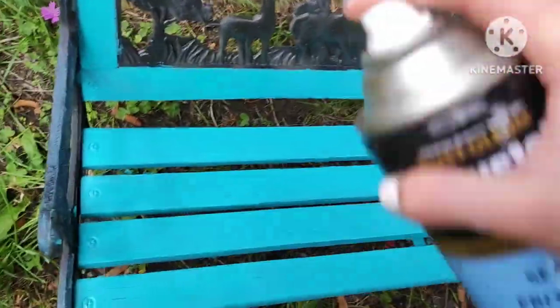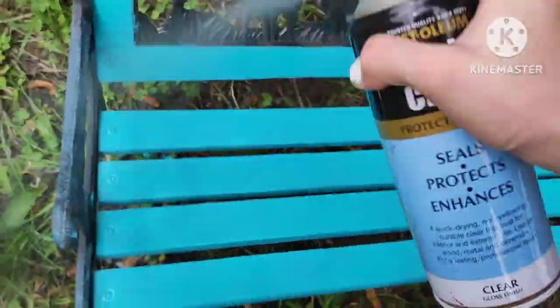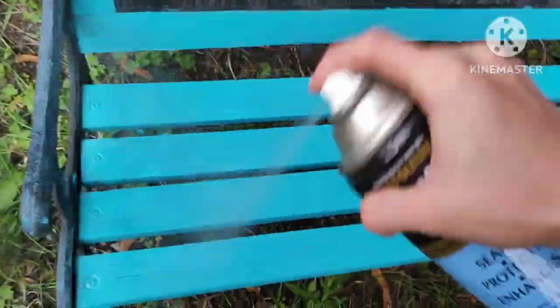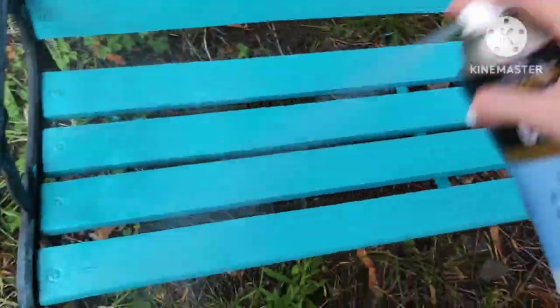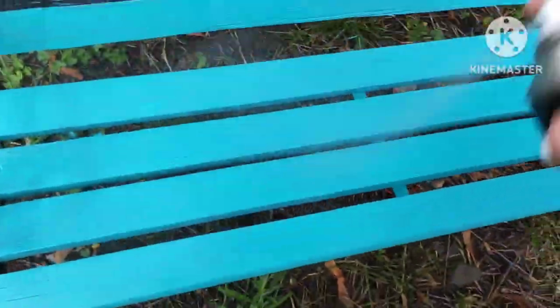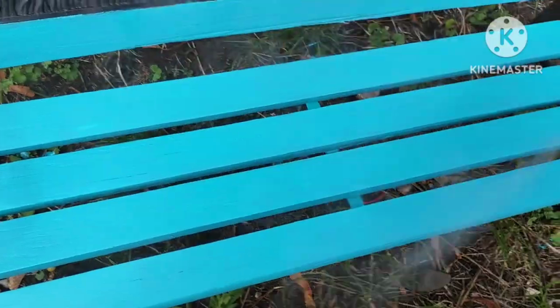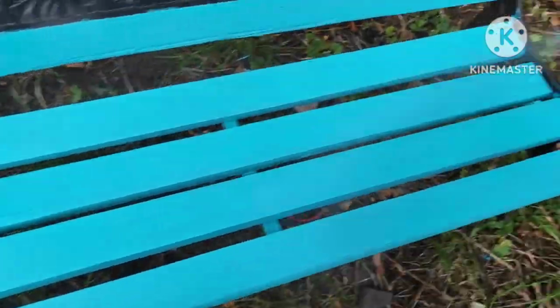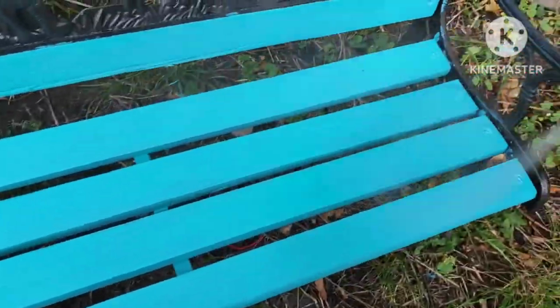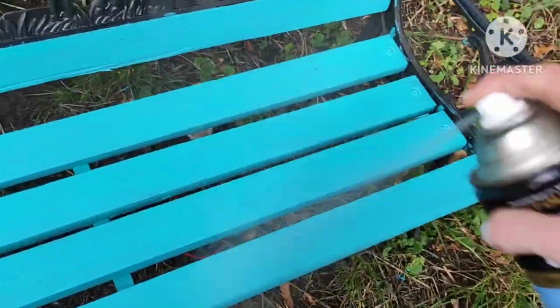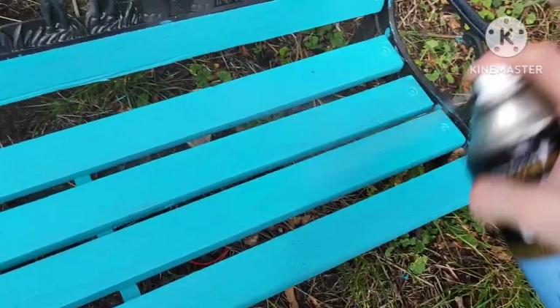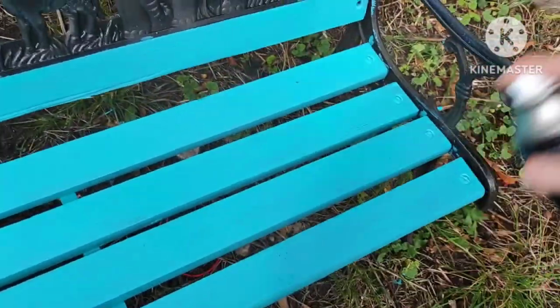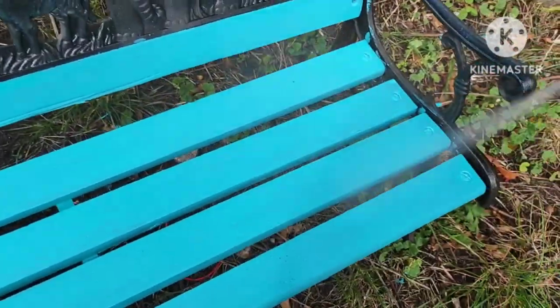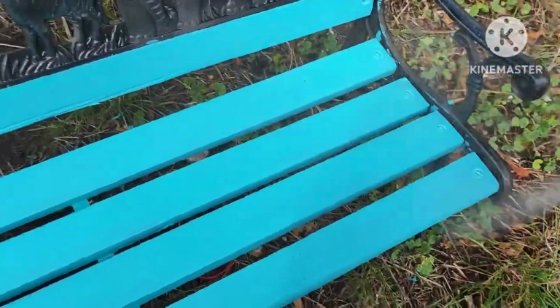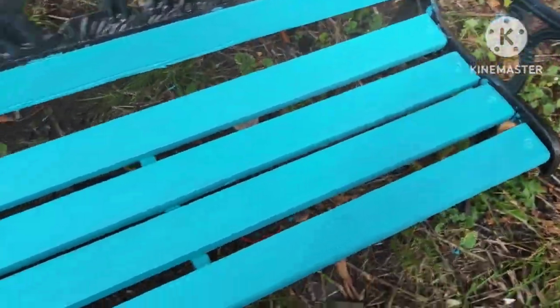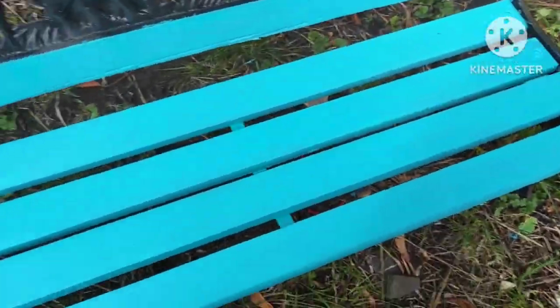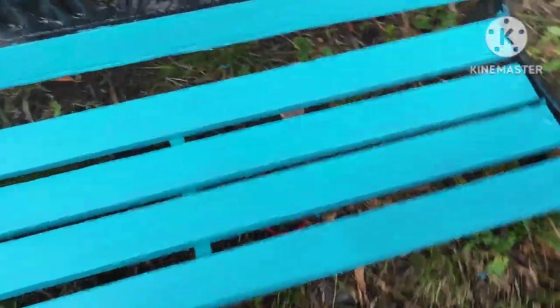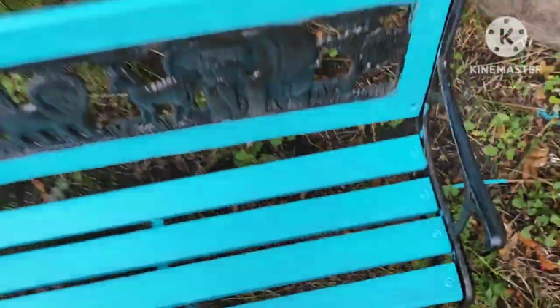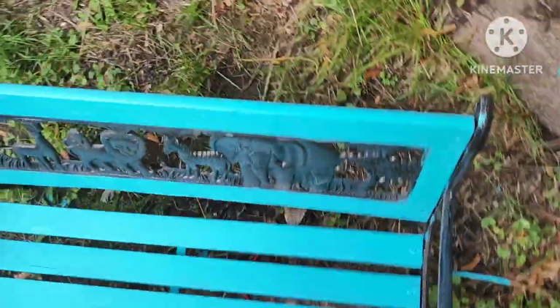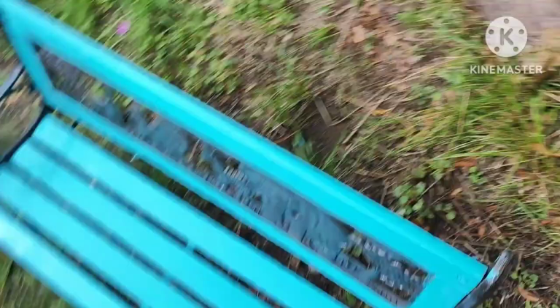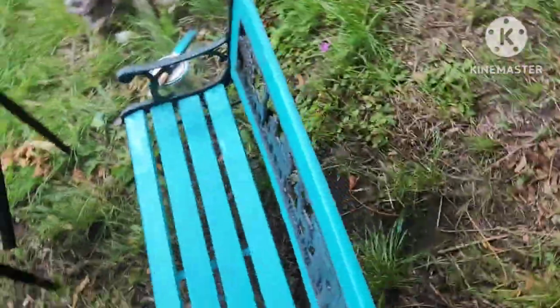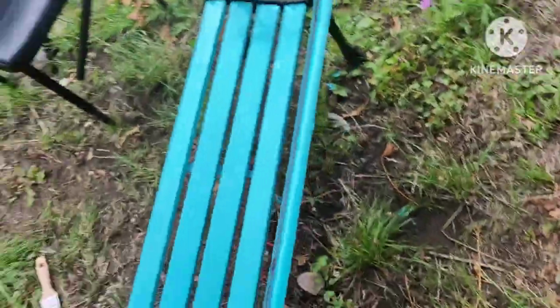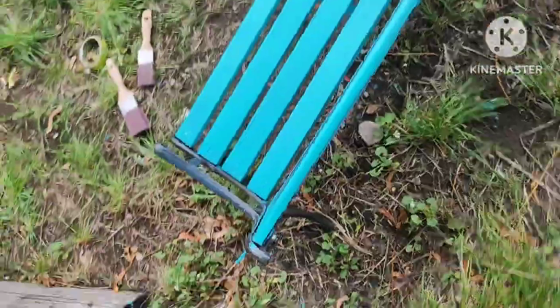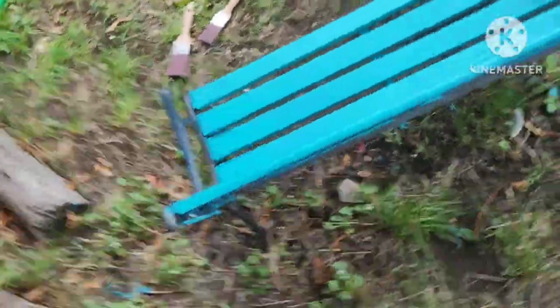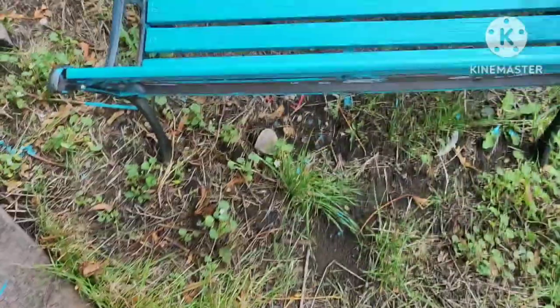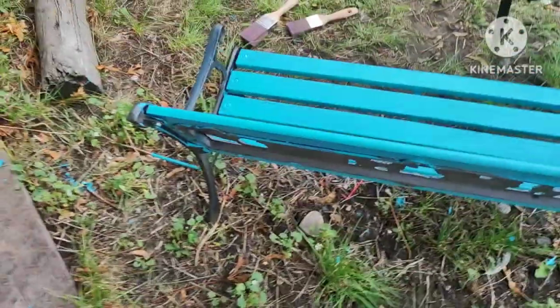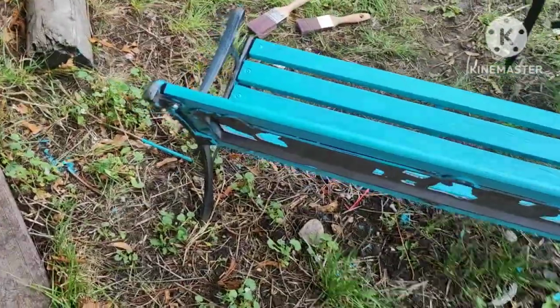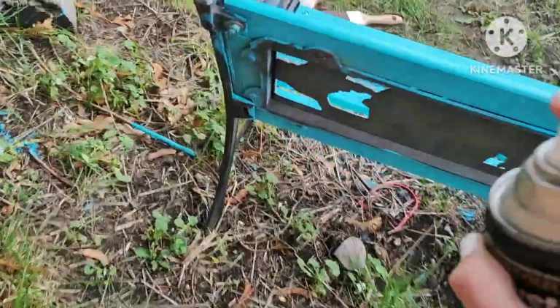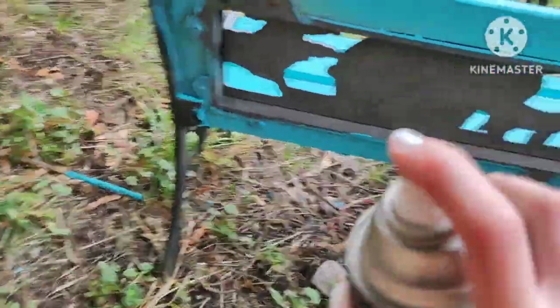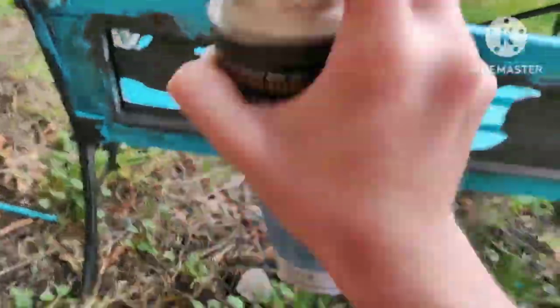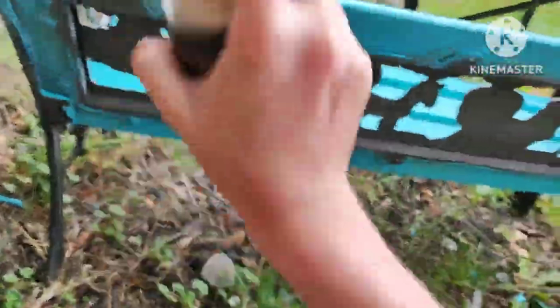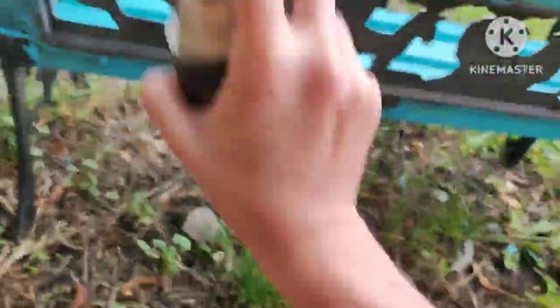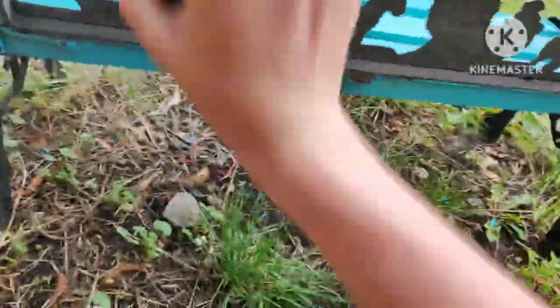Now the bench is all painted, so I'm going to spray it with this clear coating. The paint is waterproof, but I just want to make it shine a little bit more and give it a nicer finish.